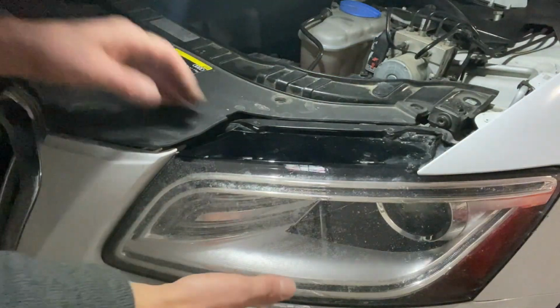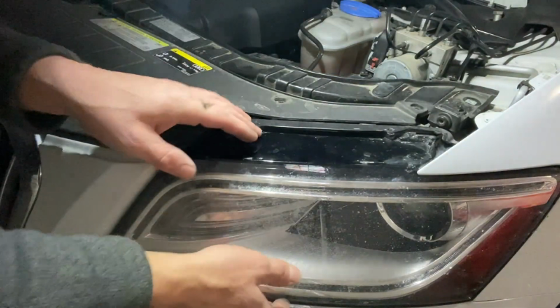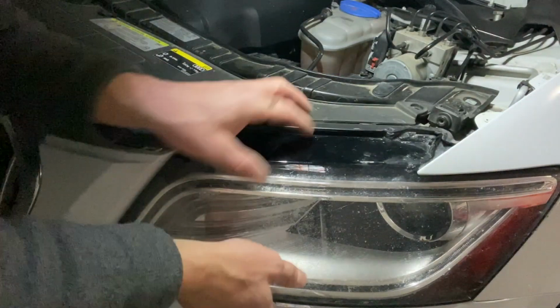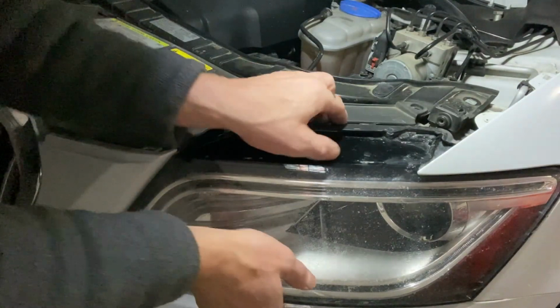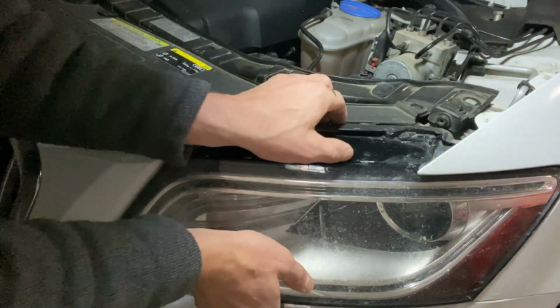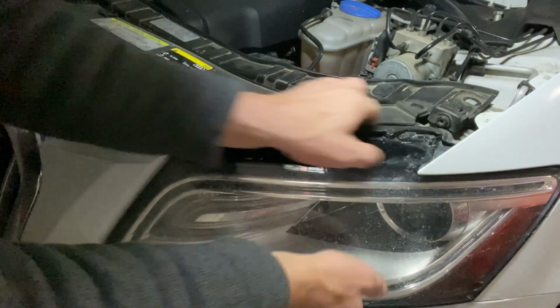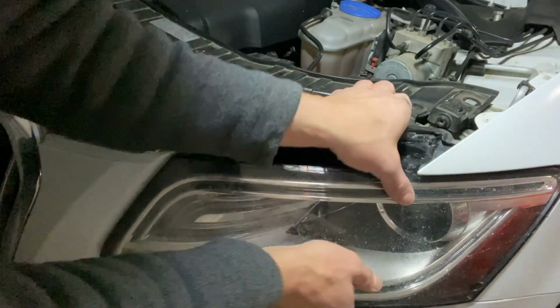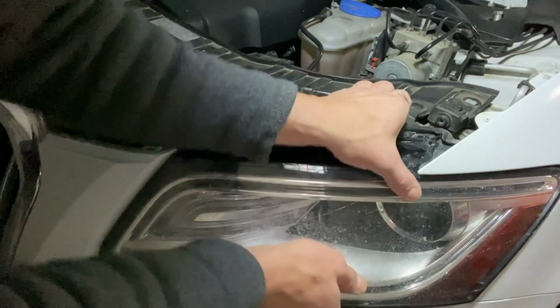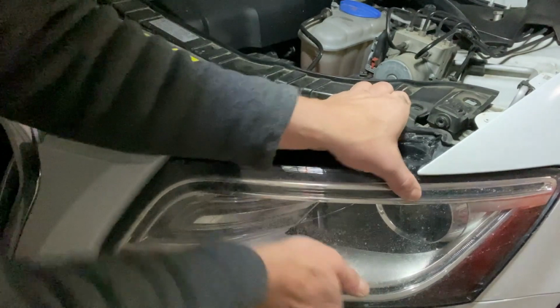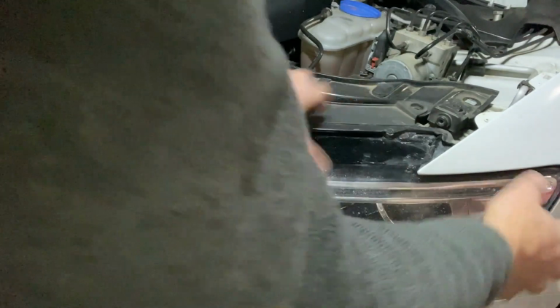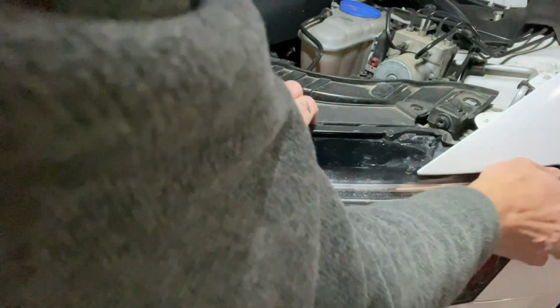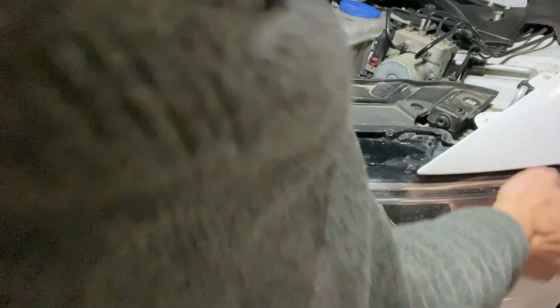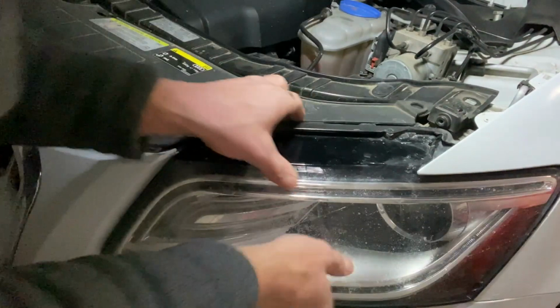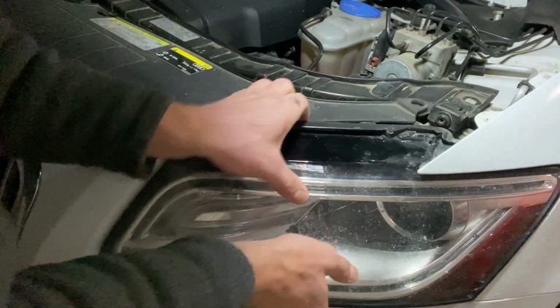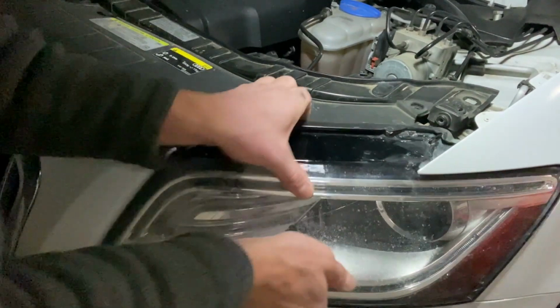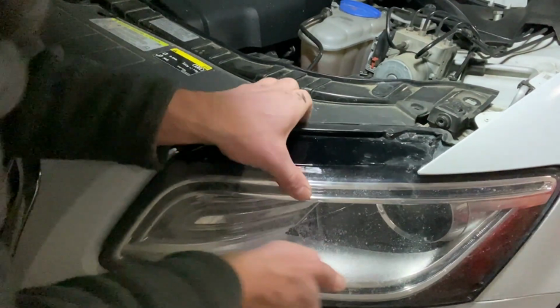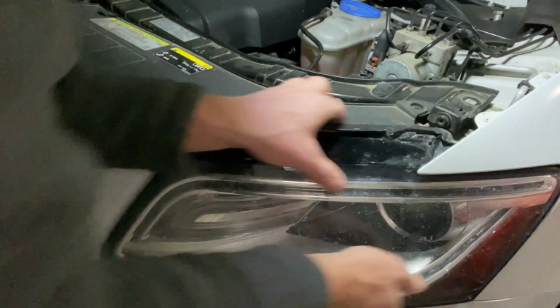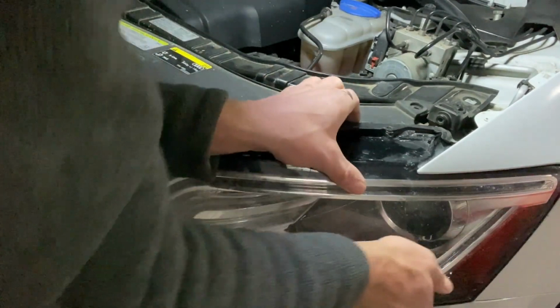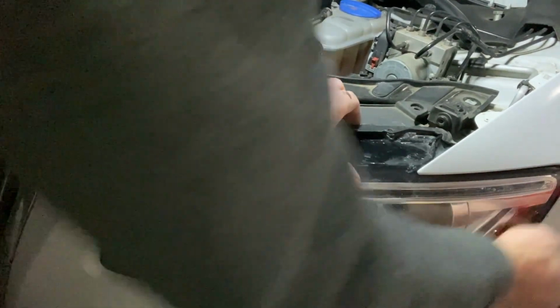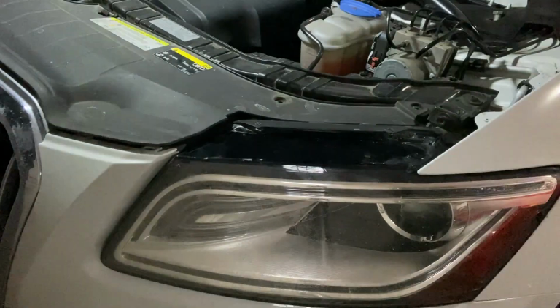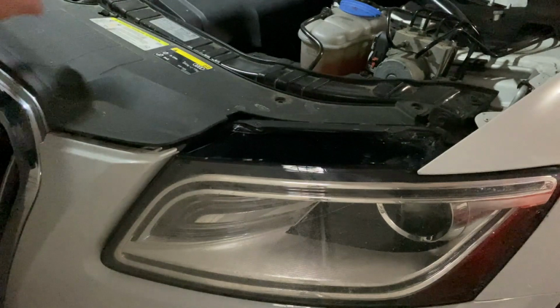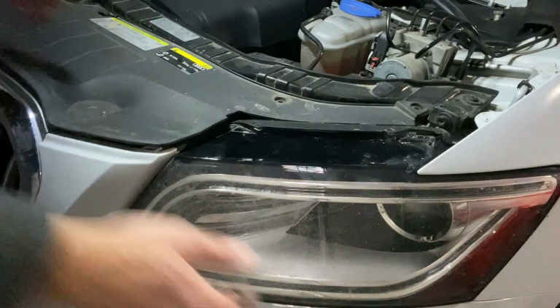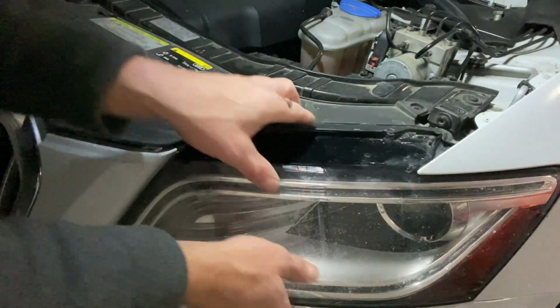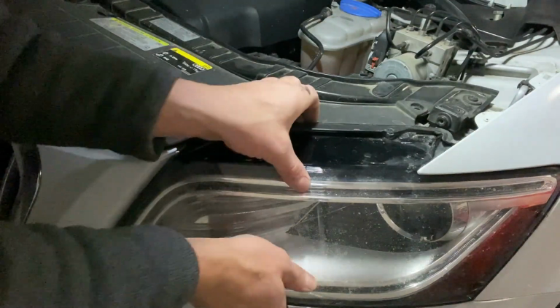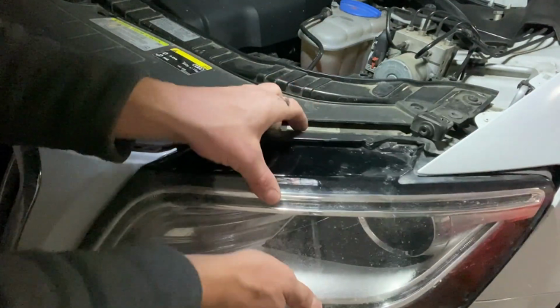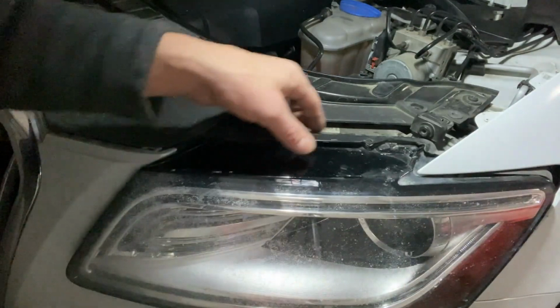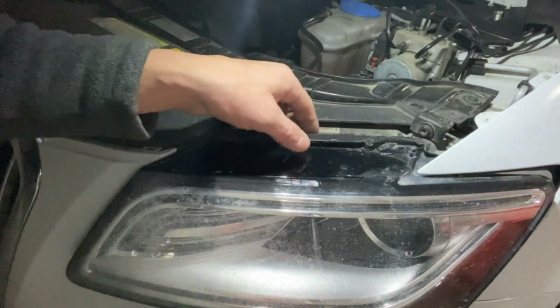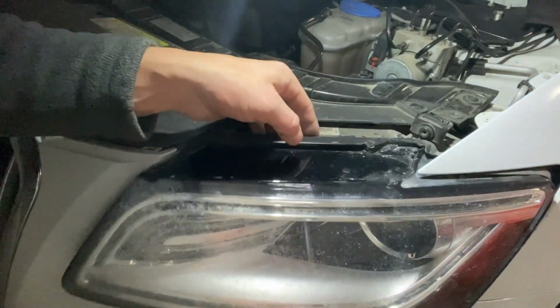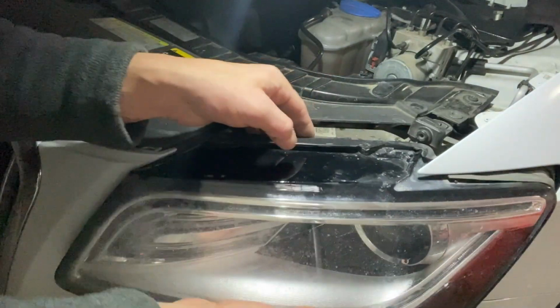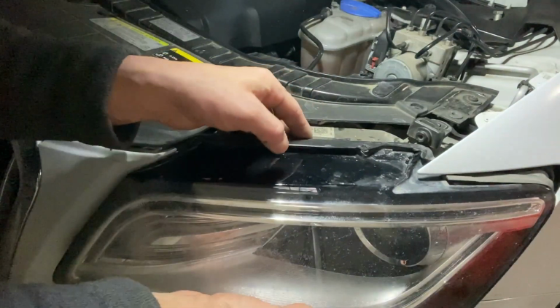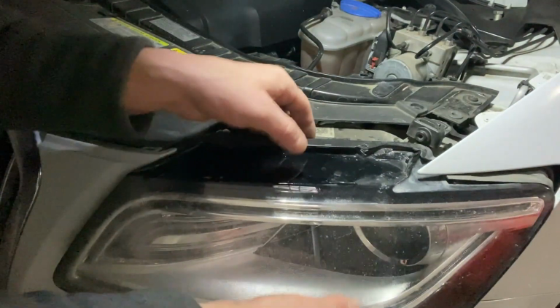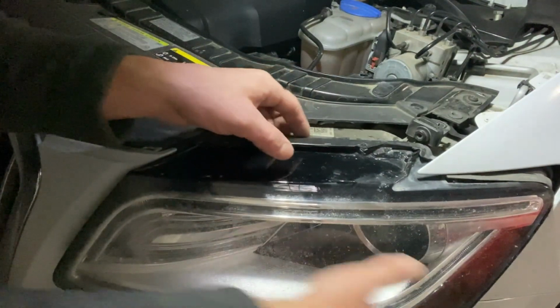Now you should be able to slide the entire module. Wiggle it a little bit, and there we go - you can slide the entire module out.